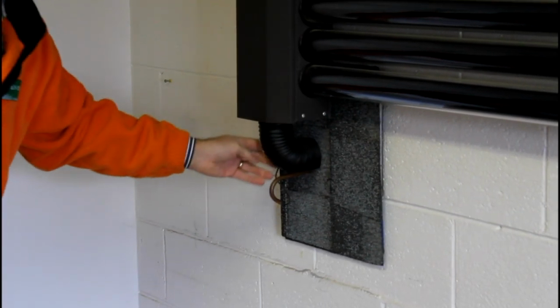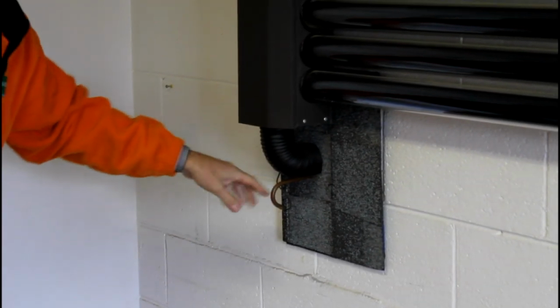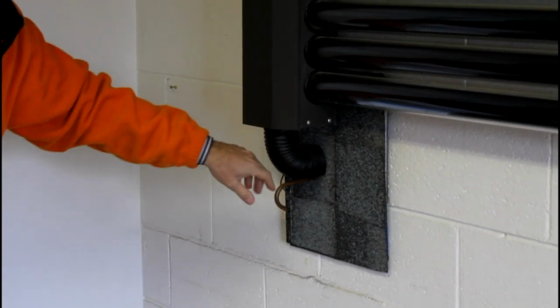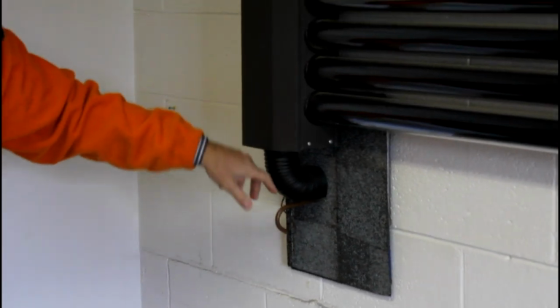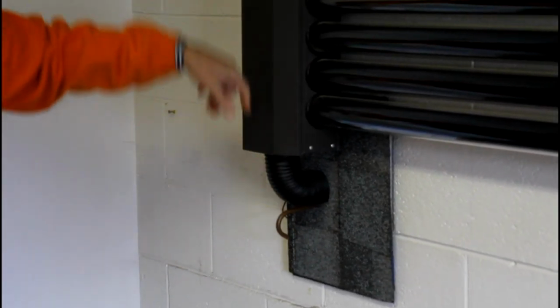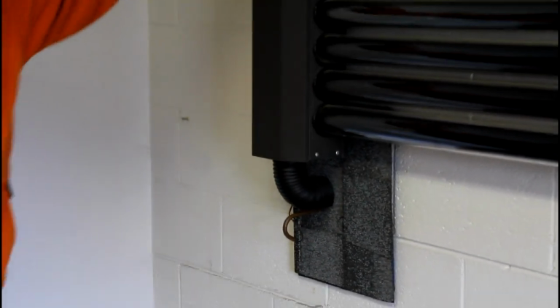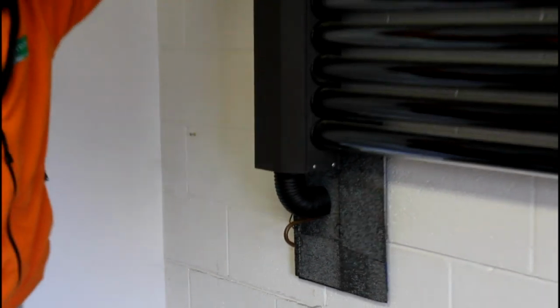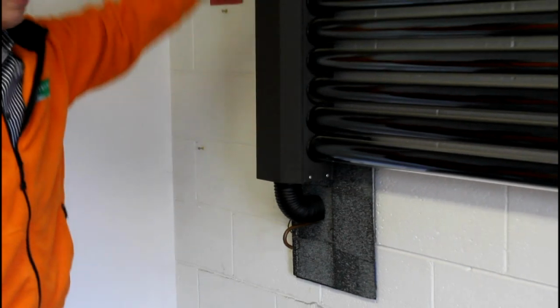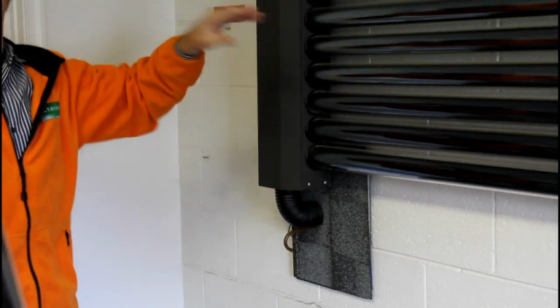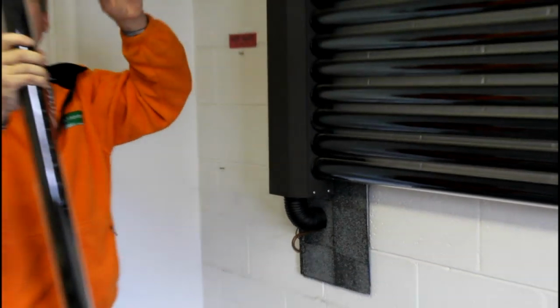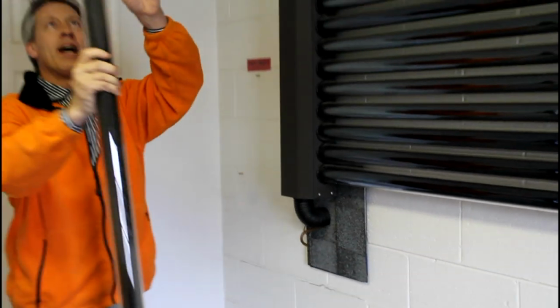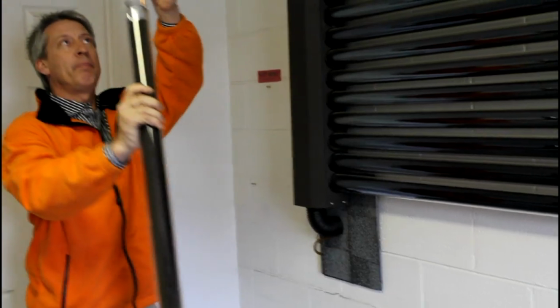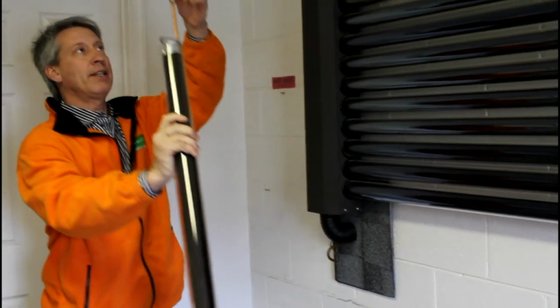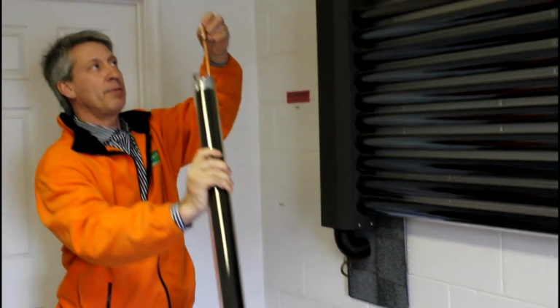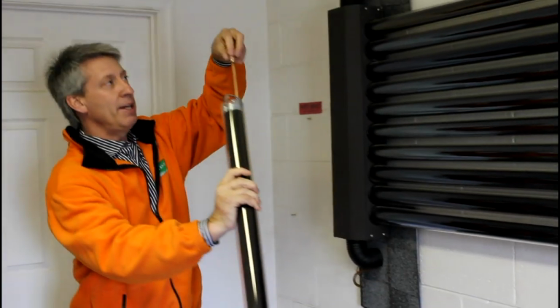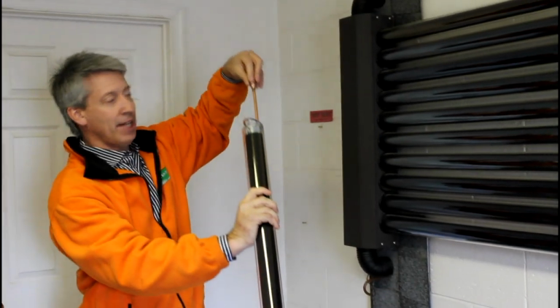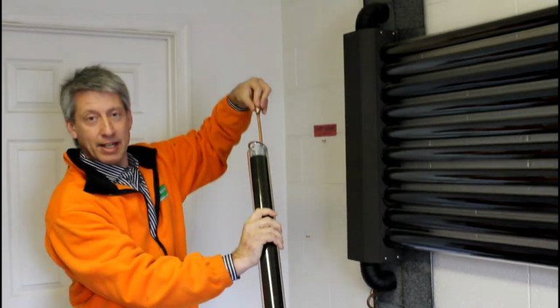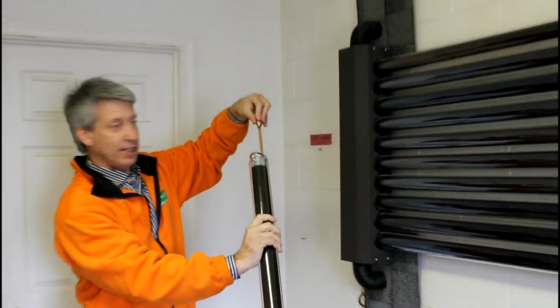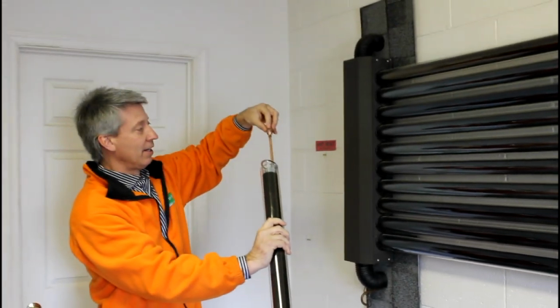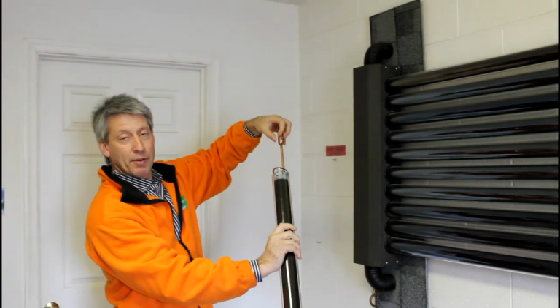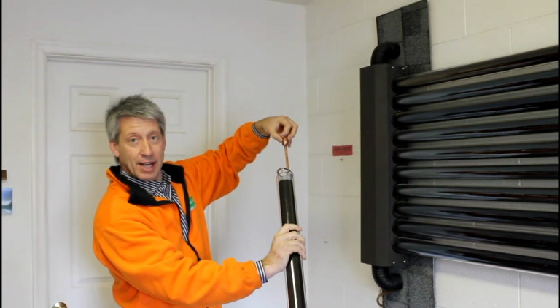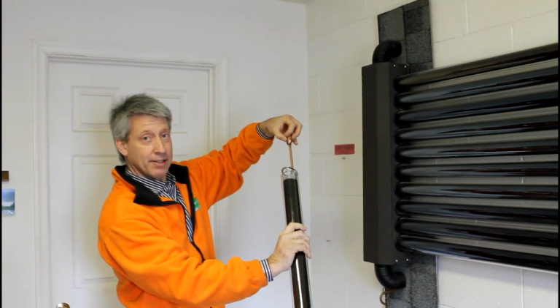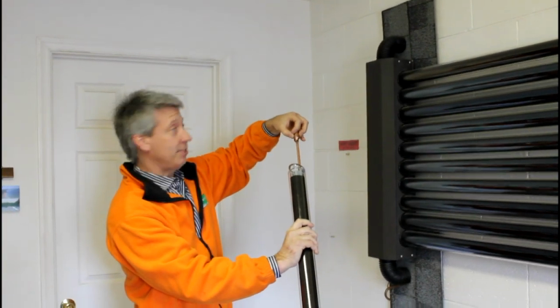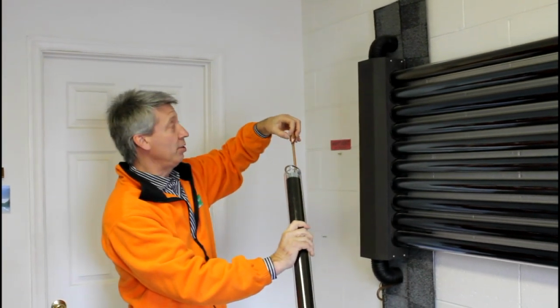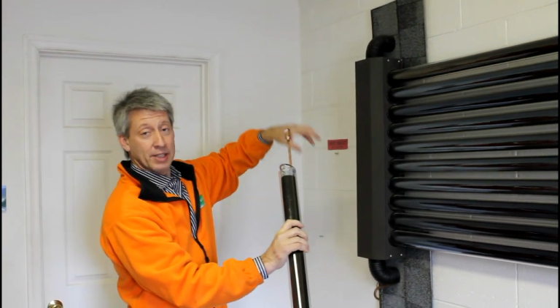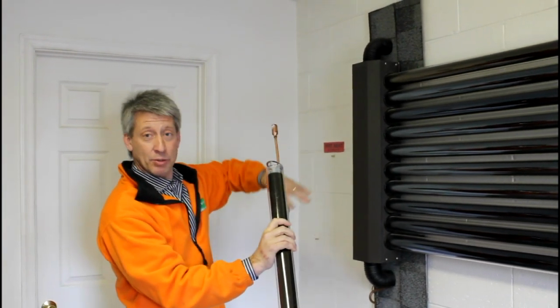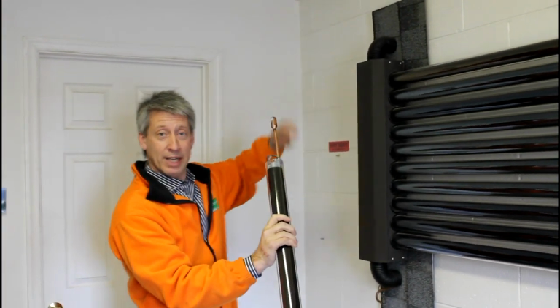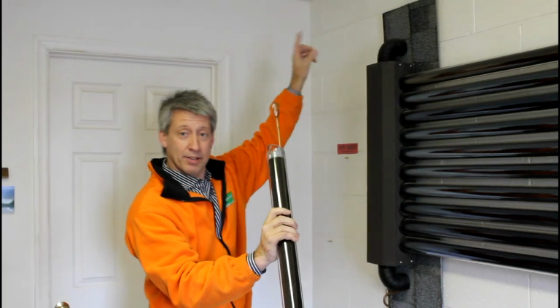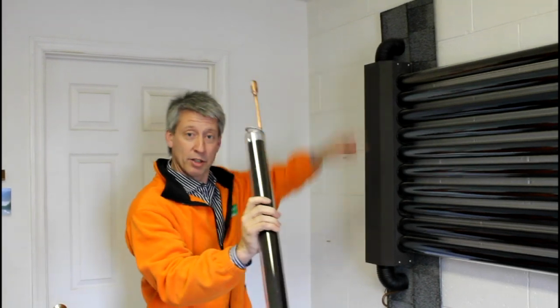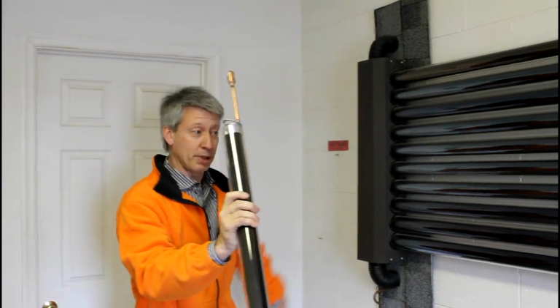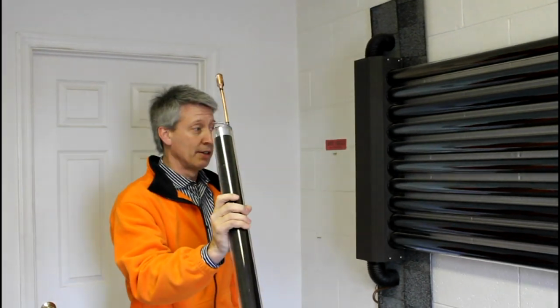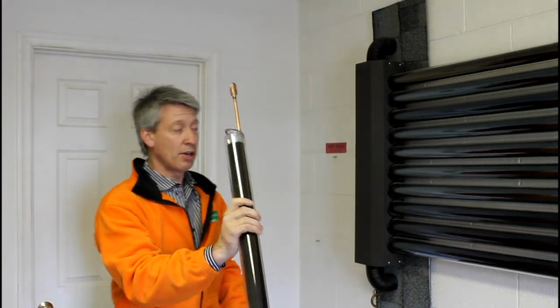The glycol — the antifreeze — is routed through the manifold and it picks up heat mechanically from the ends of these tubes, and that's what heats the loop.